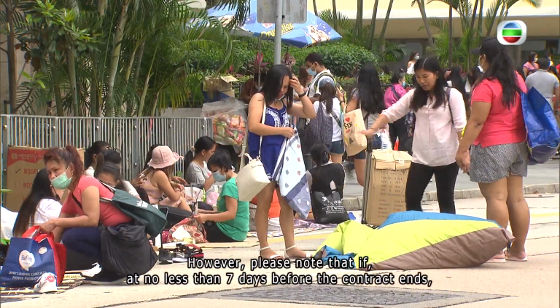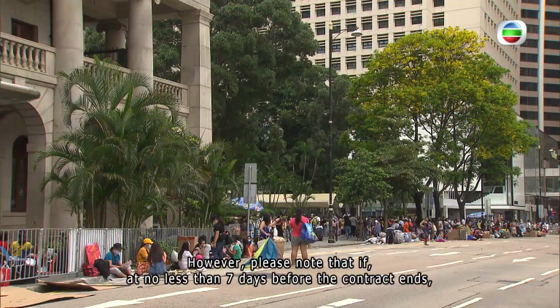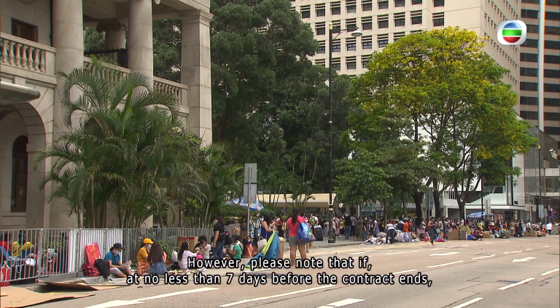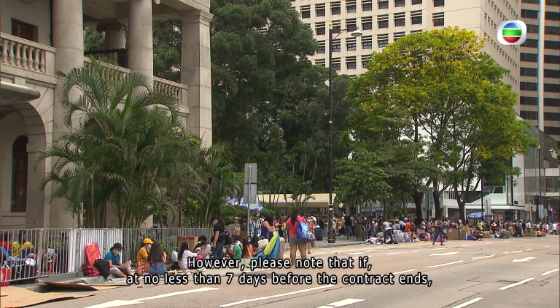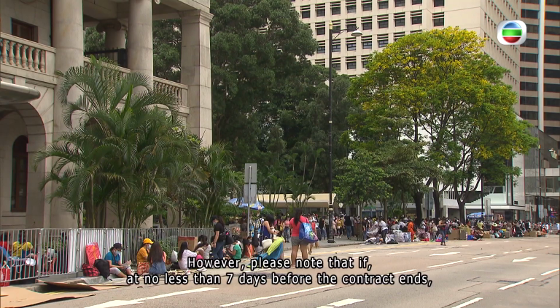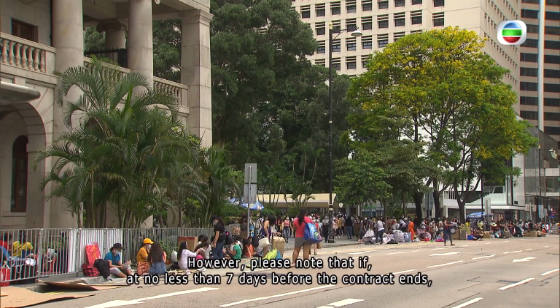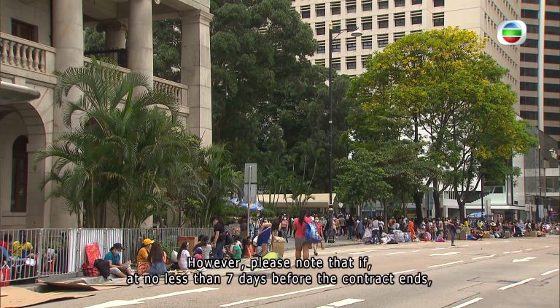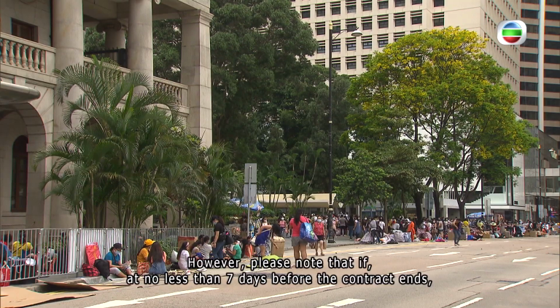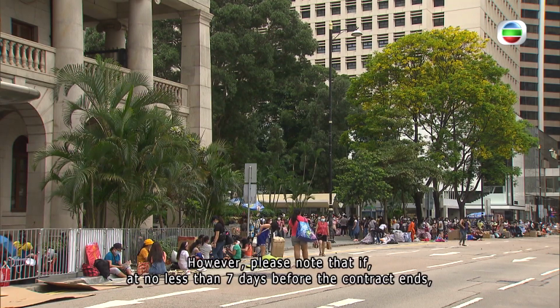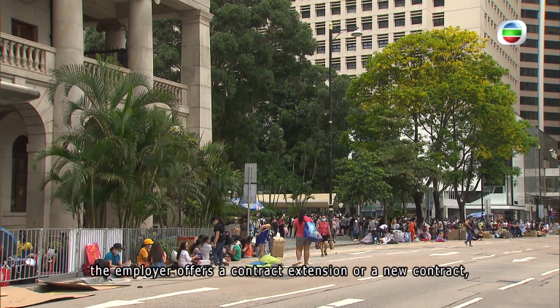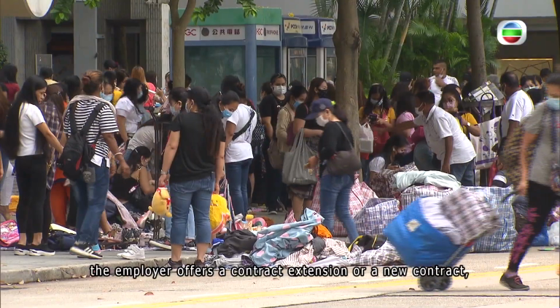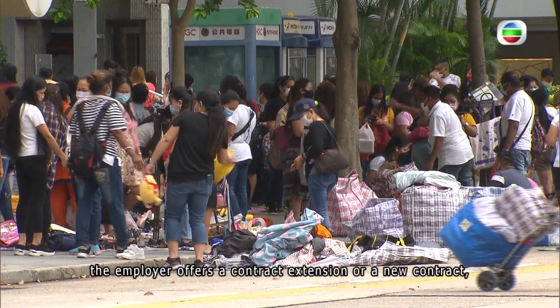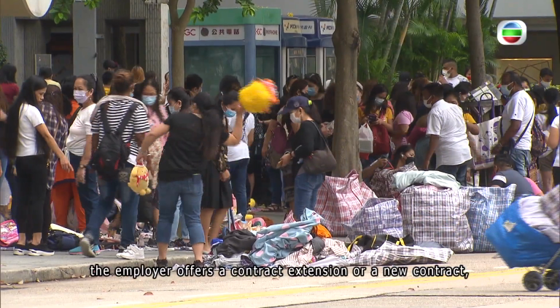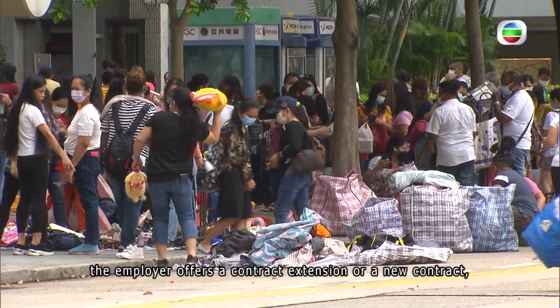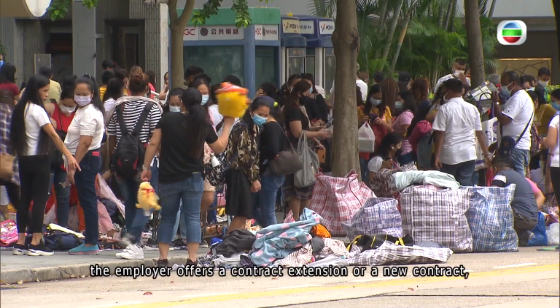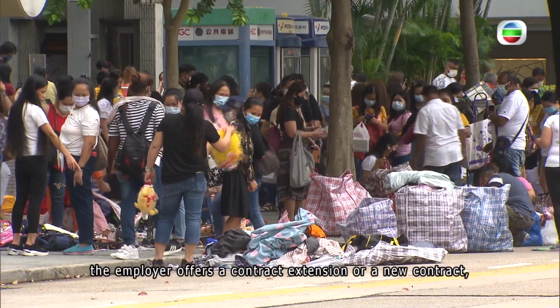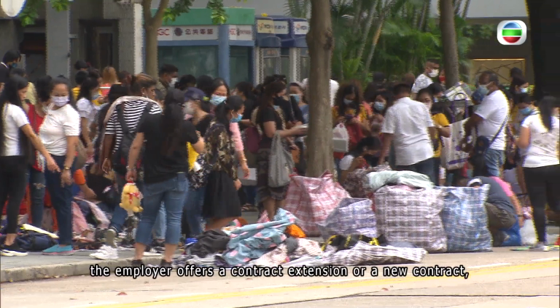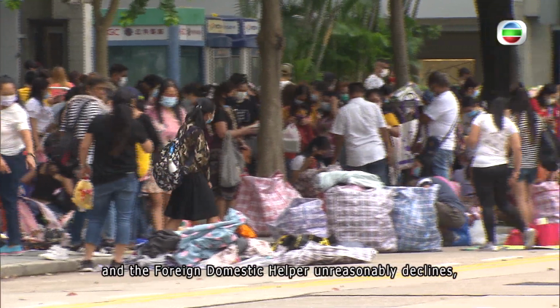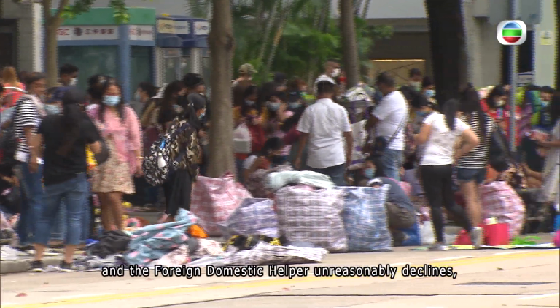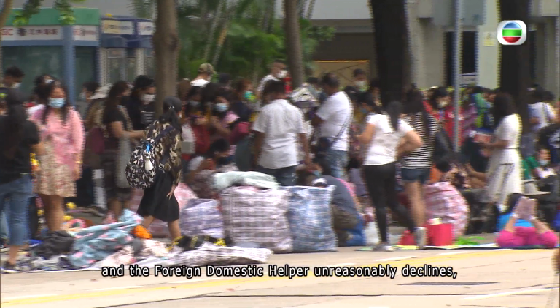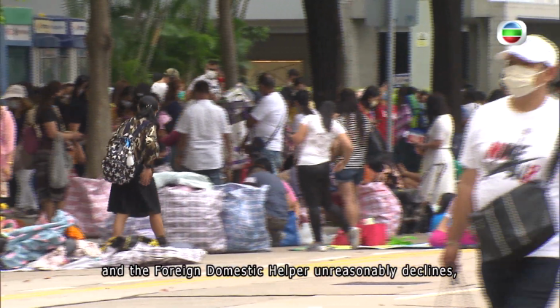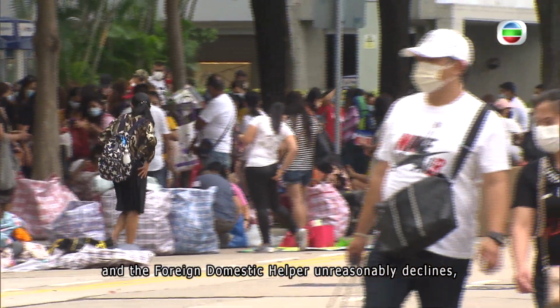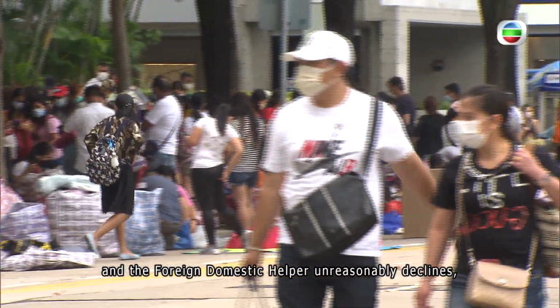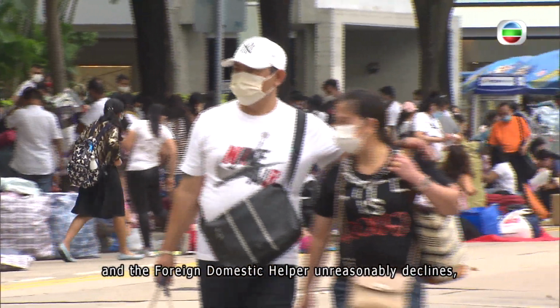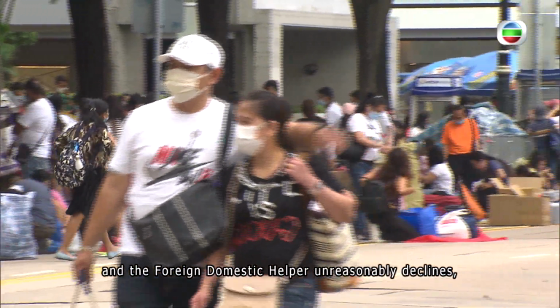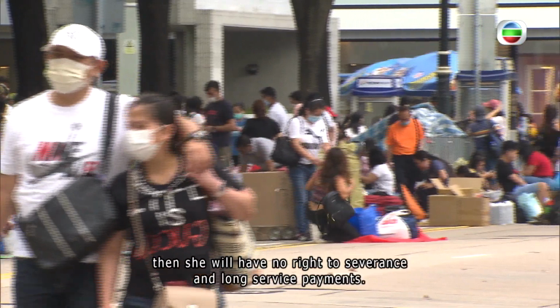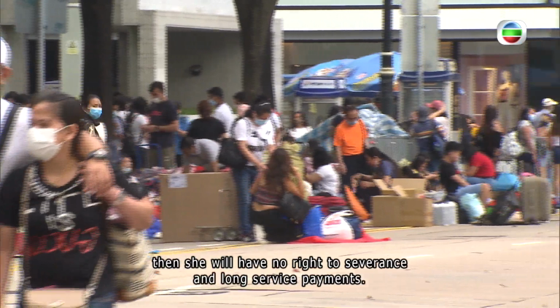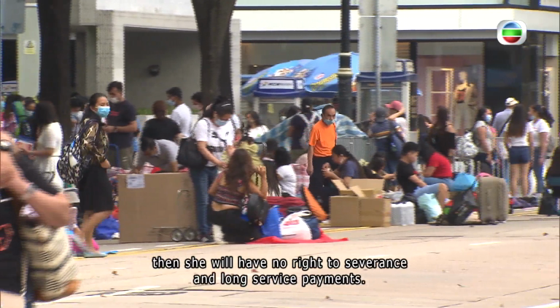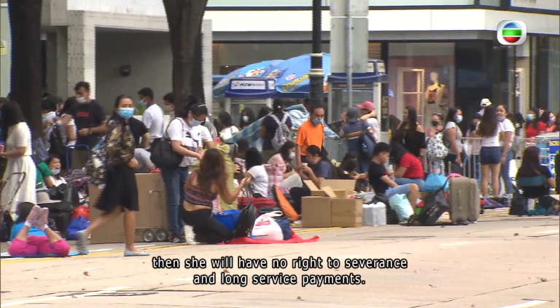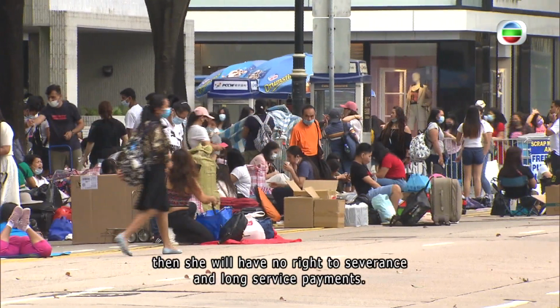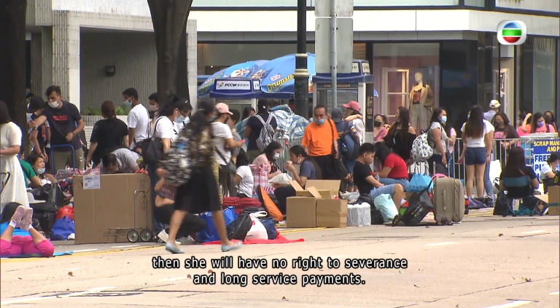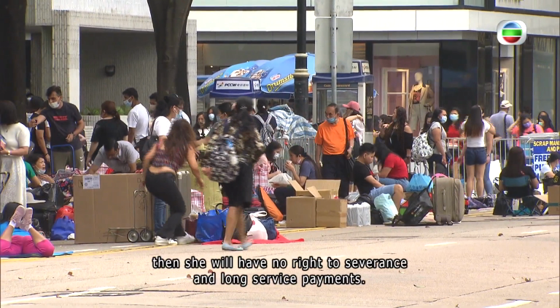Please note that if, at no less than seven days before the contract ends, the employer offers a contract extension or a new contract, and the foreign domestic helper unreasonably declines, then she will have no right to severance and long service payments.